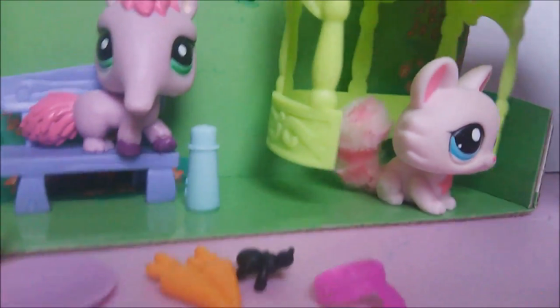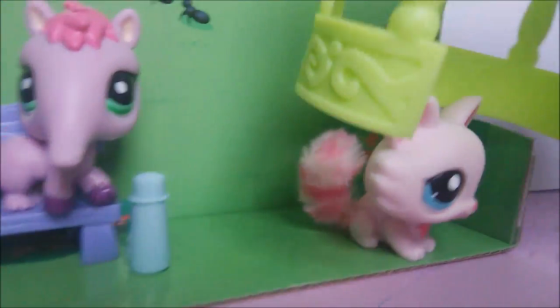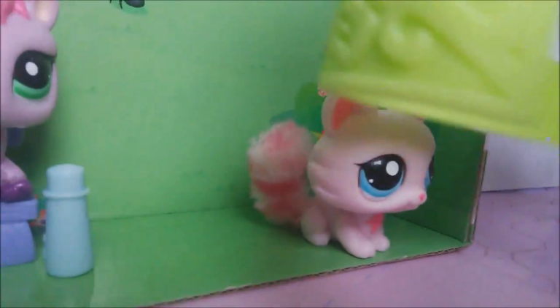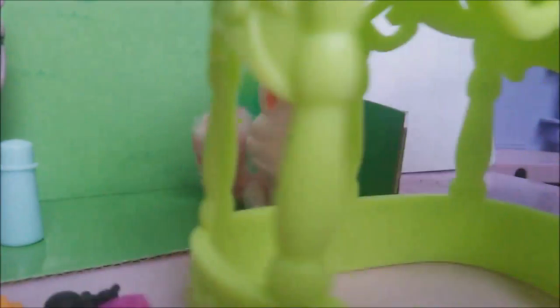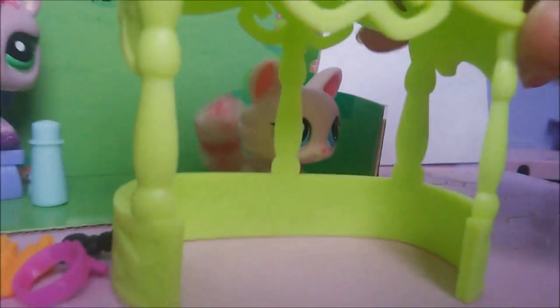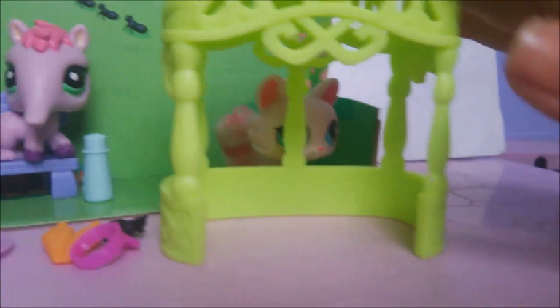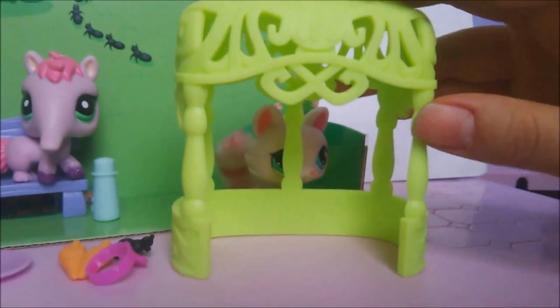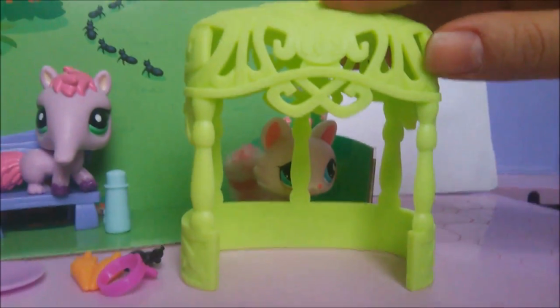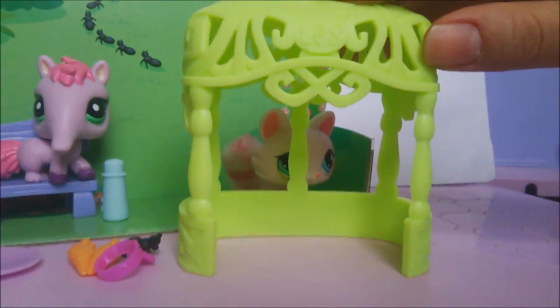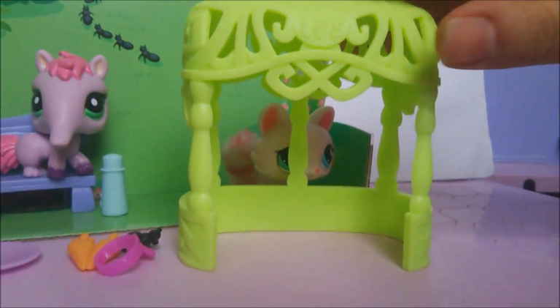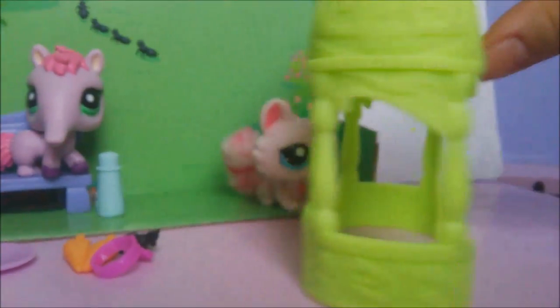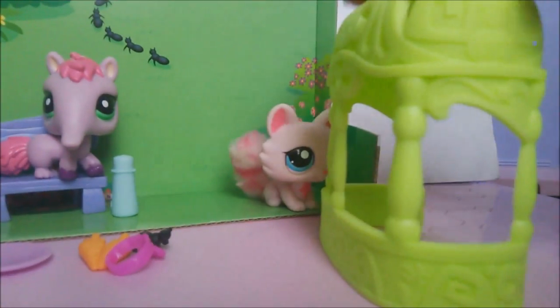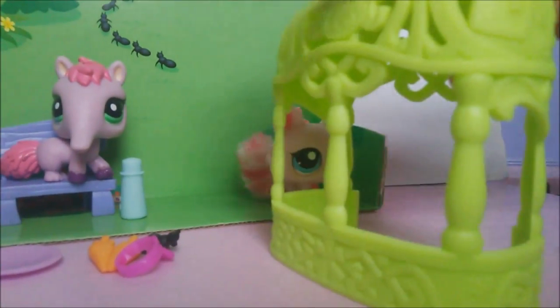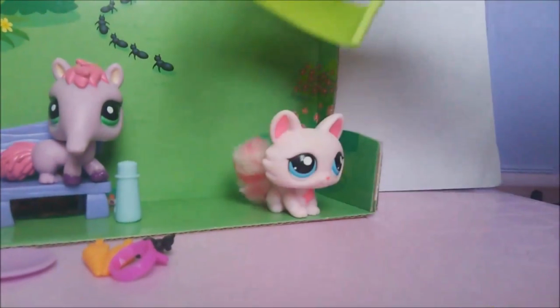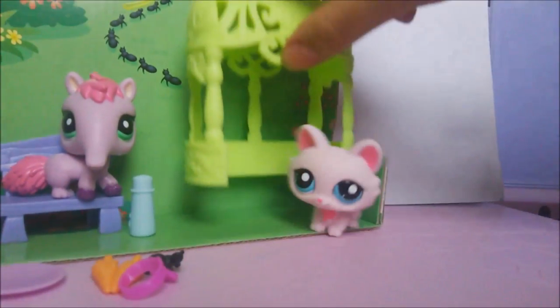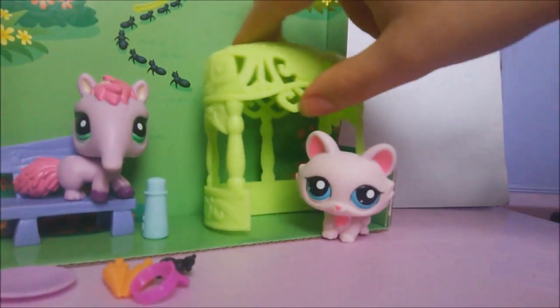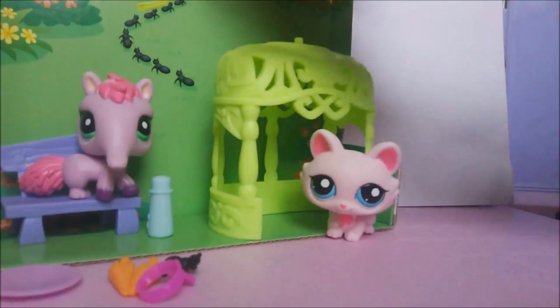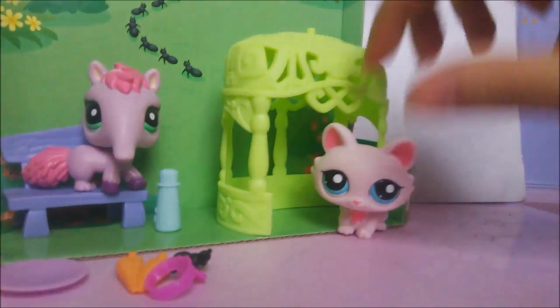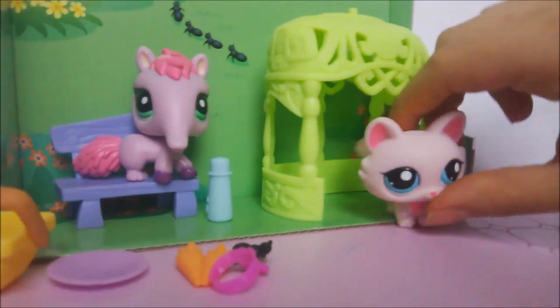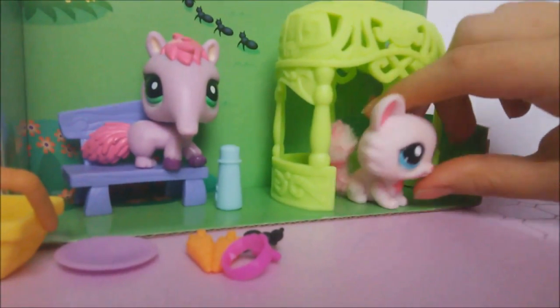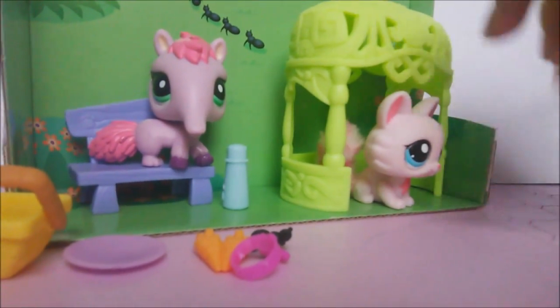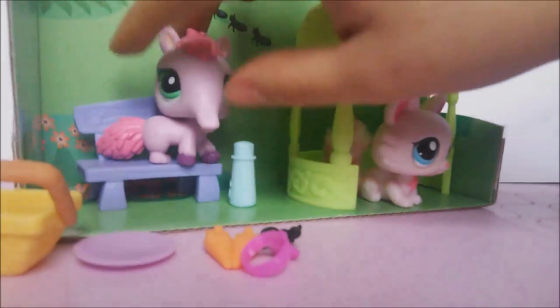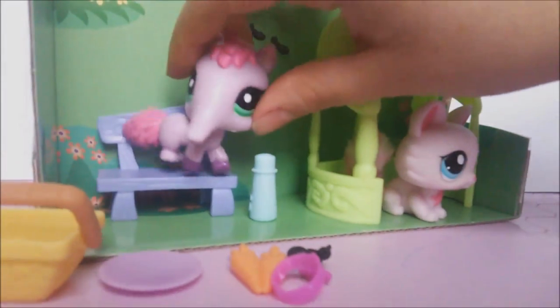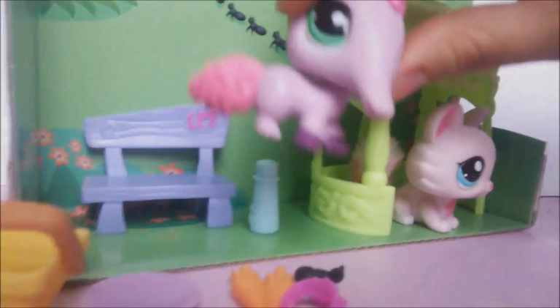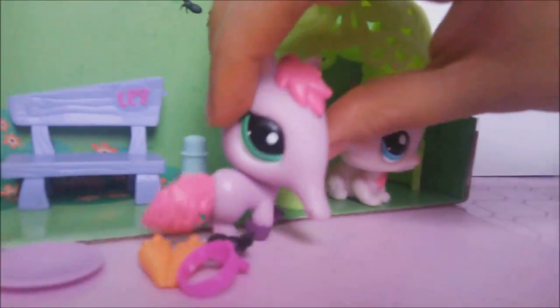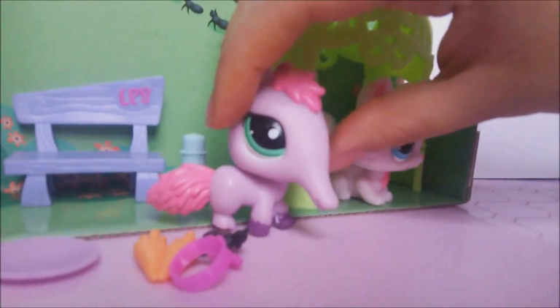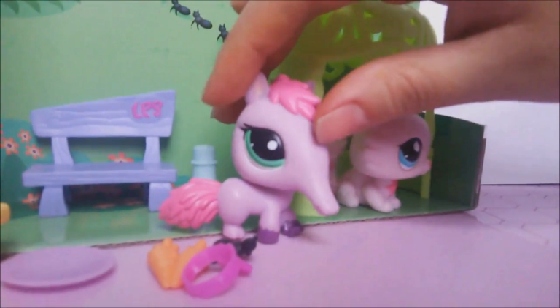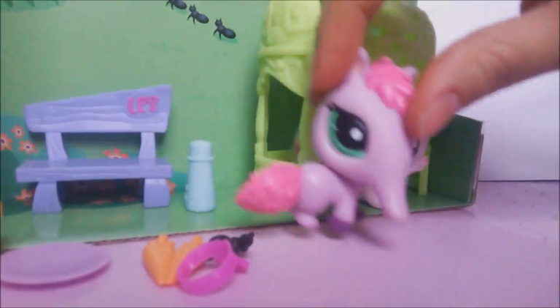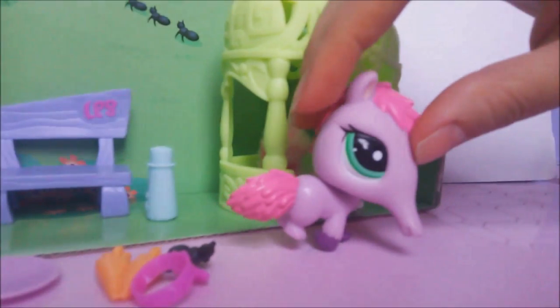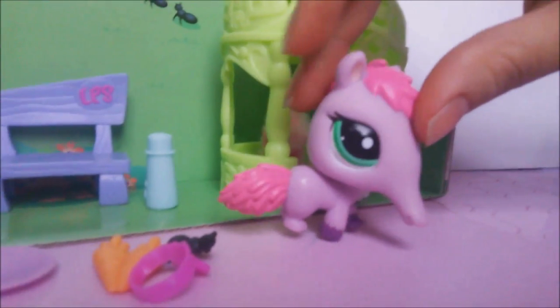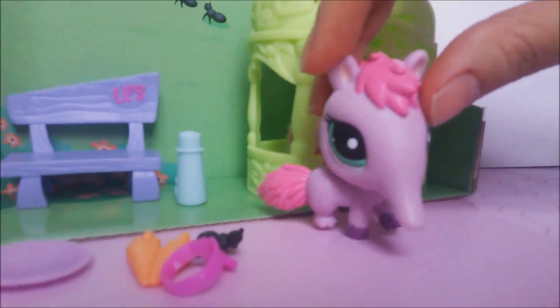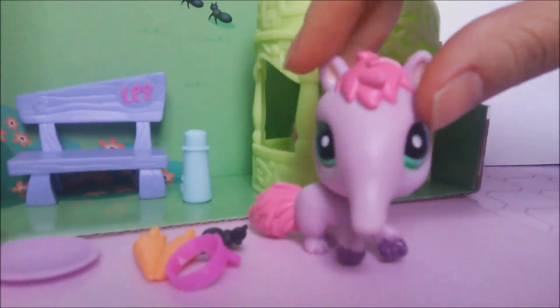On top of it, it comes with this green protector thing — you see the parks and stuff, it goes with the park background. Then we have the anteater. This one does not come with a fuzzy tail, but it's still so cute. I love it.